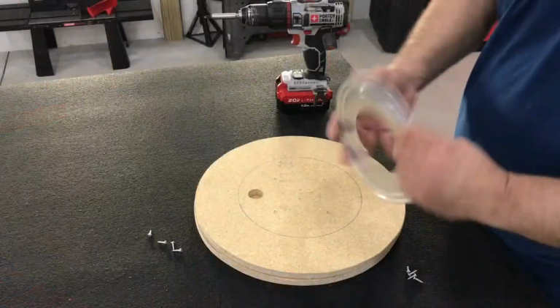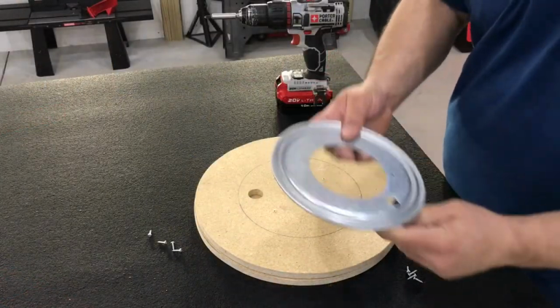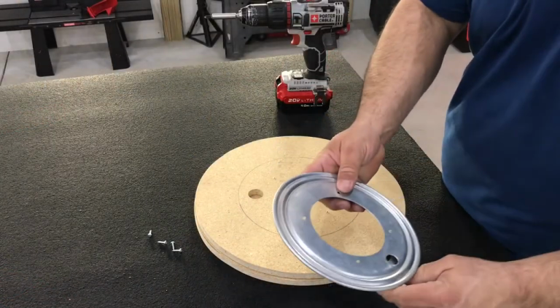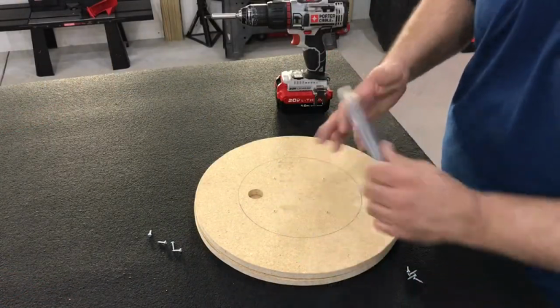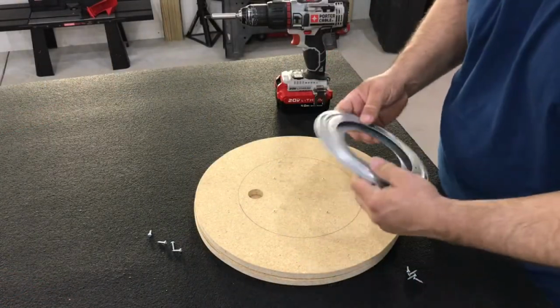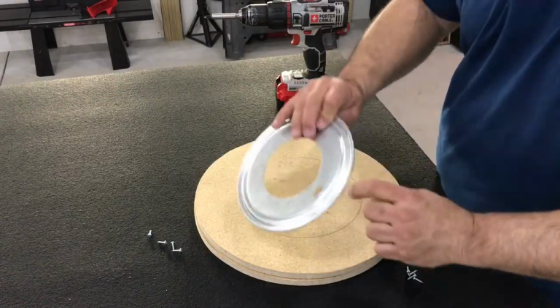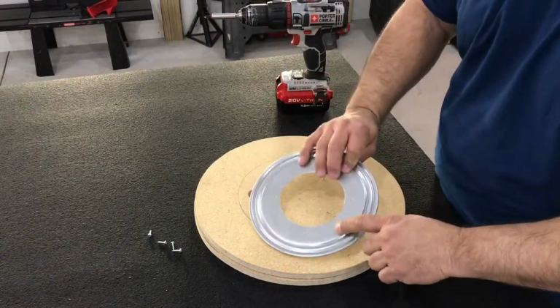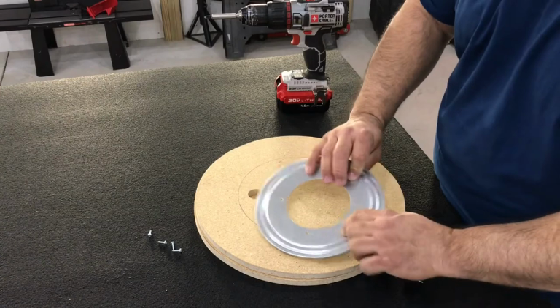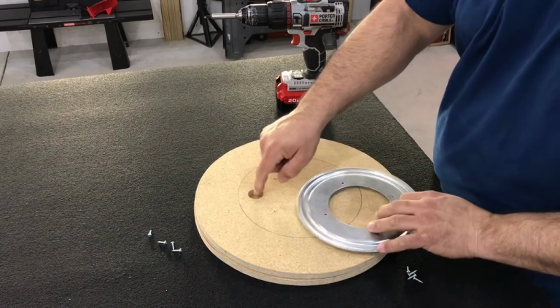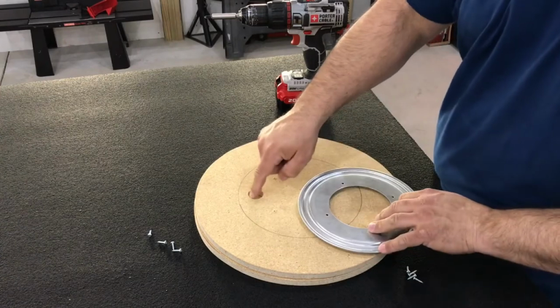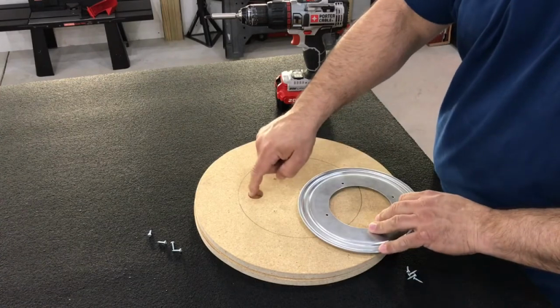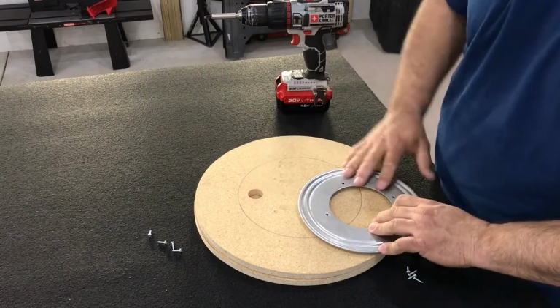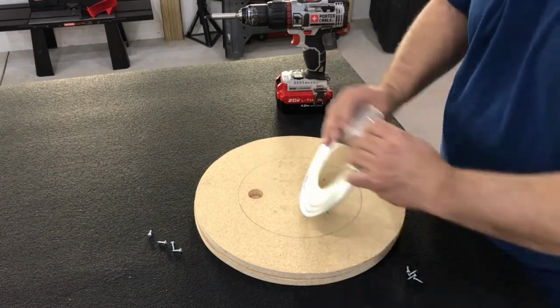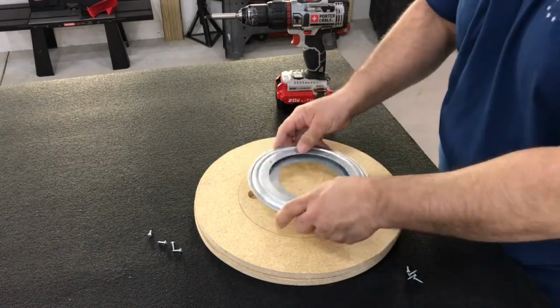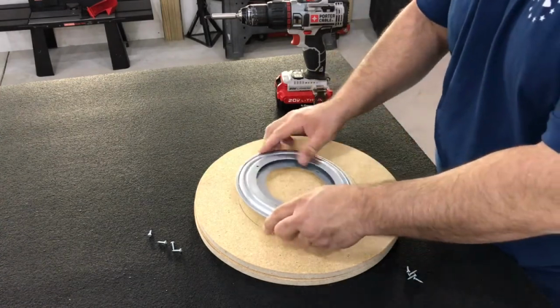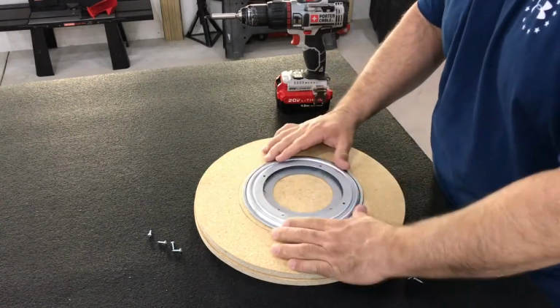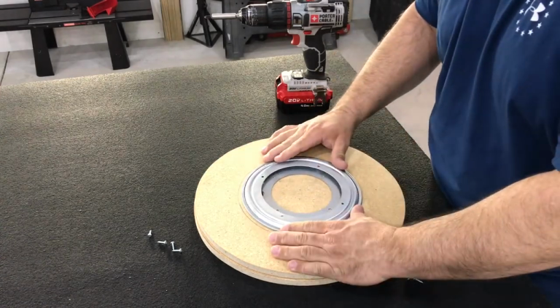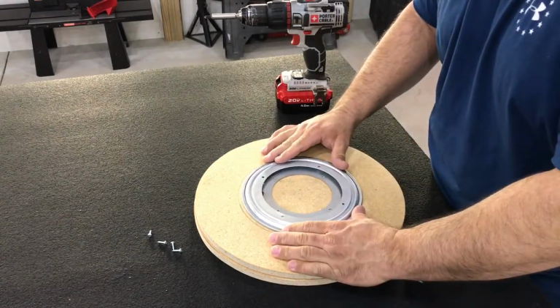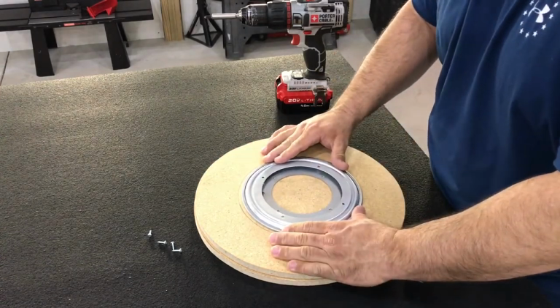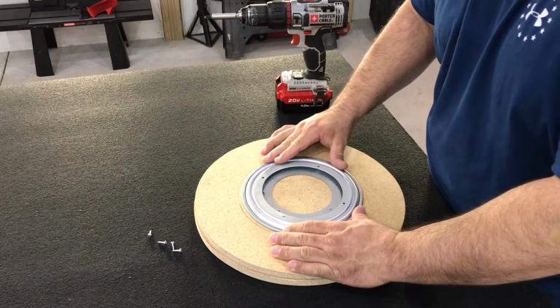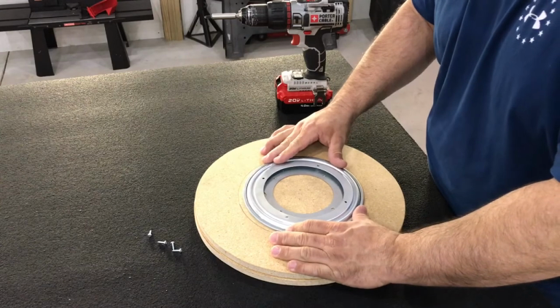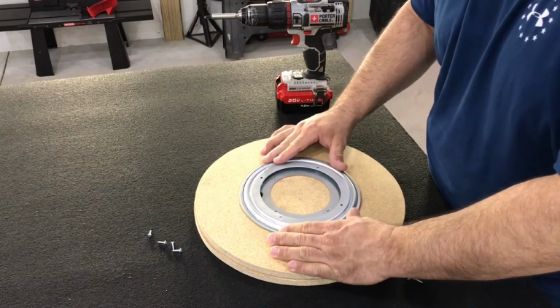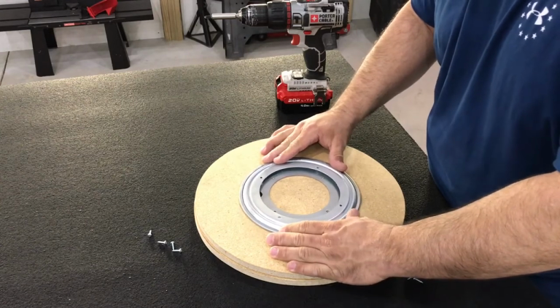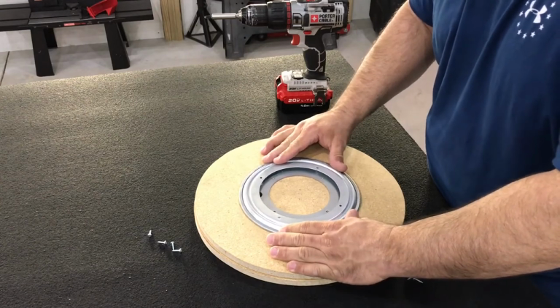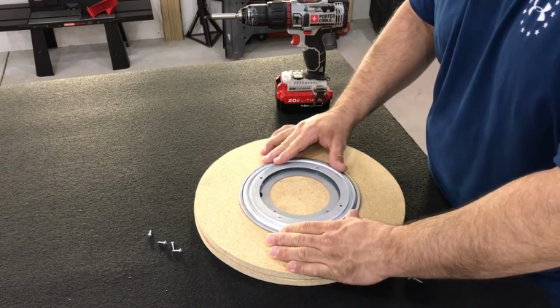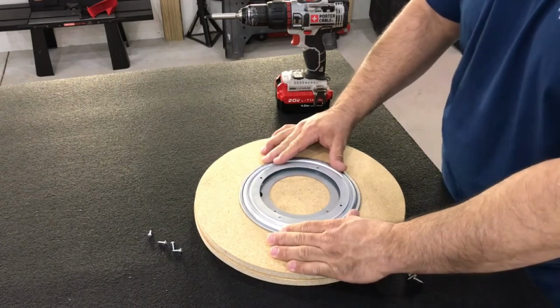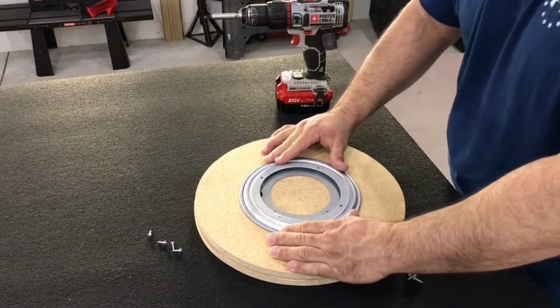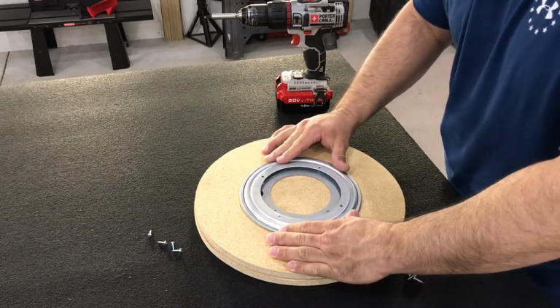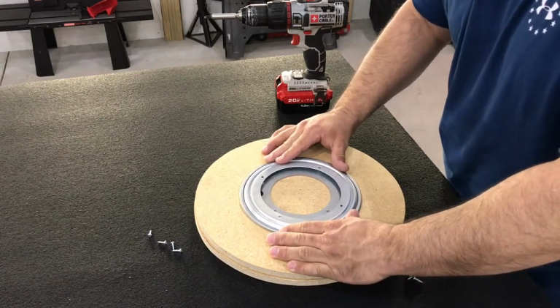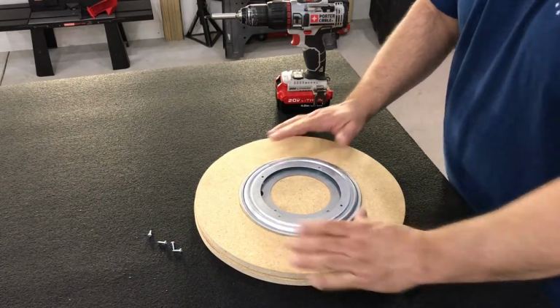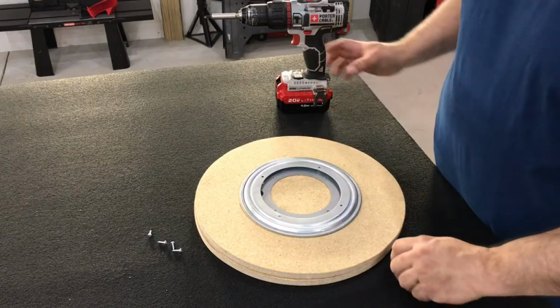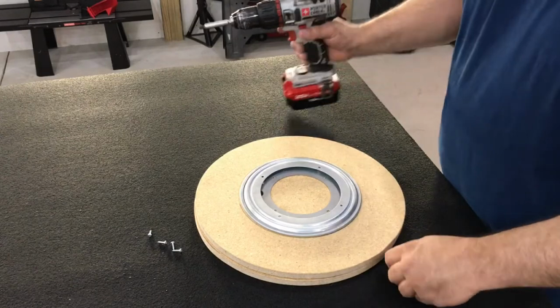You're going to take your bearing and make sure that this hole lines up with your access hole for the bottom. Make sure you leave an access hole or you won't be able to put screws into the second plate.